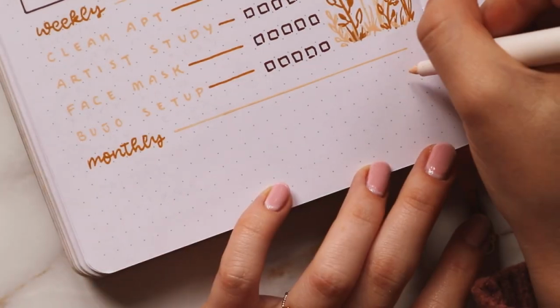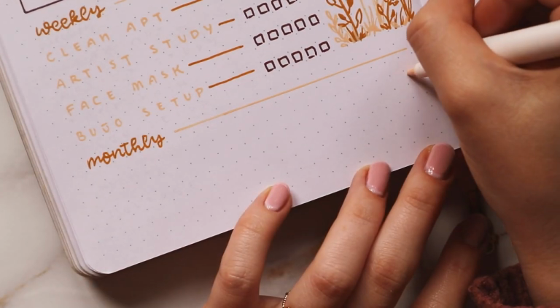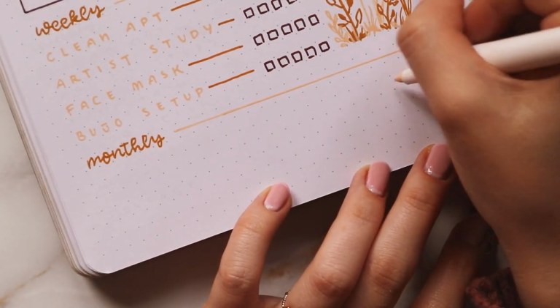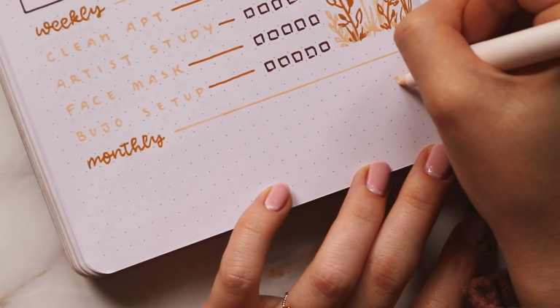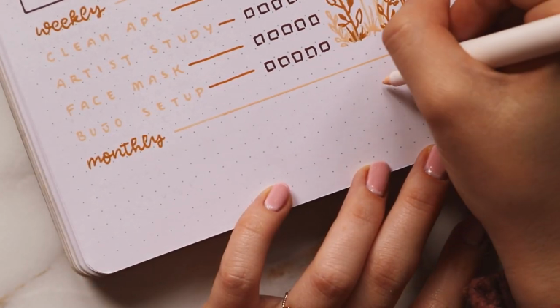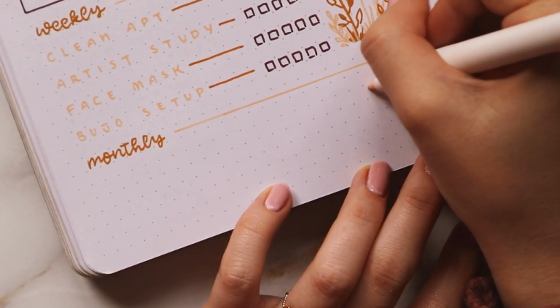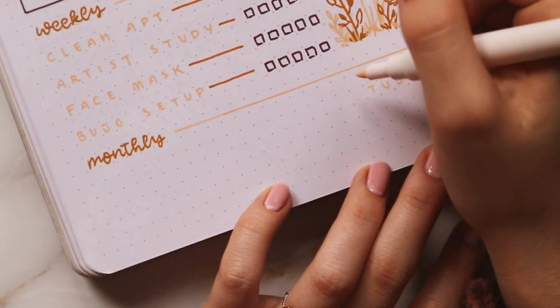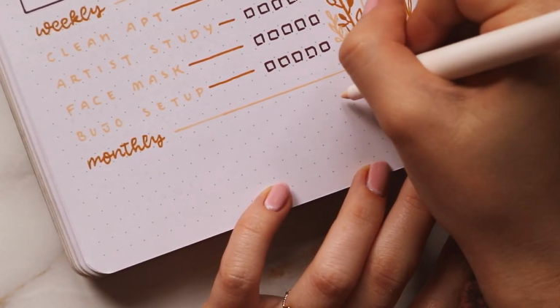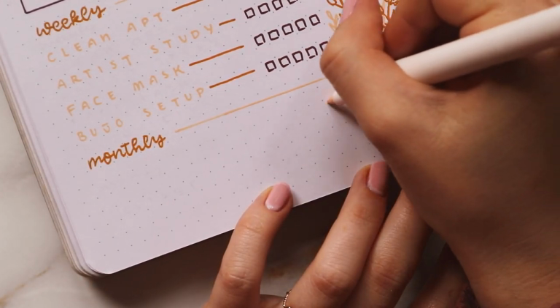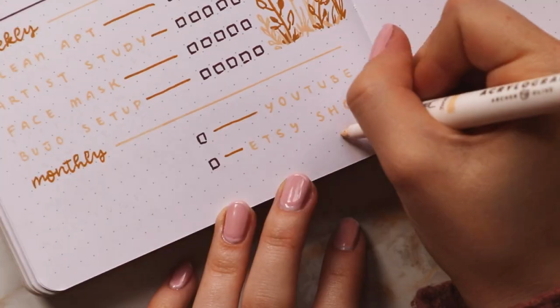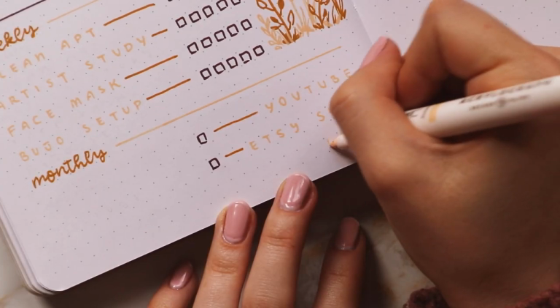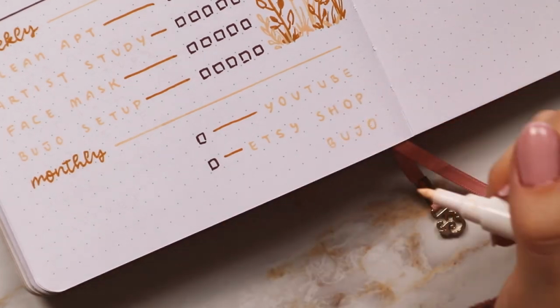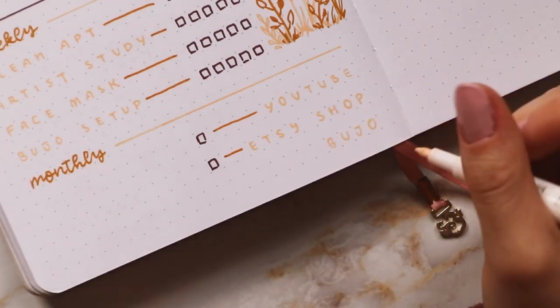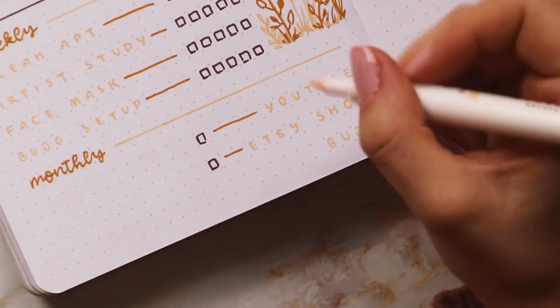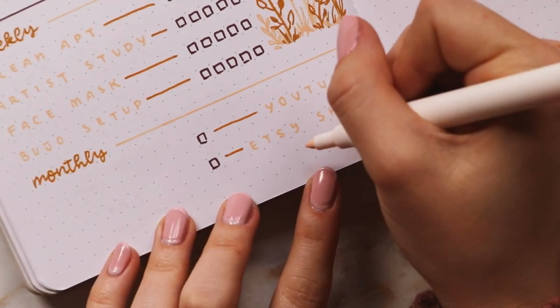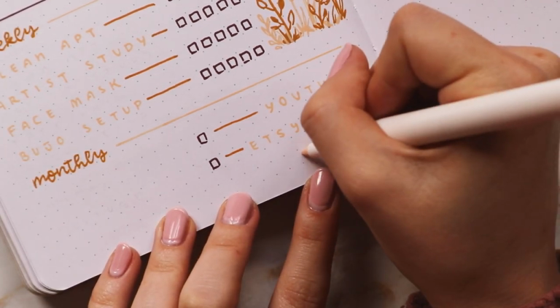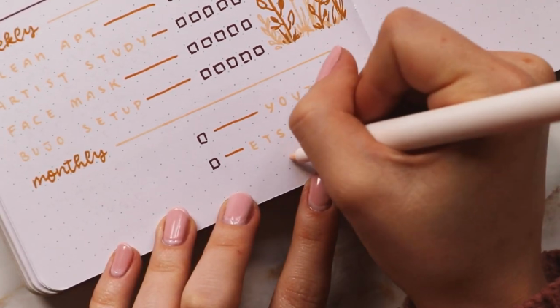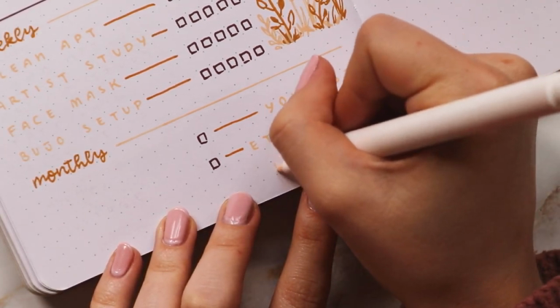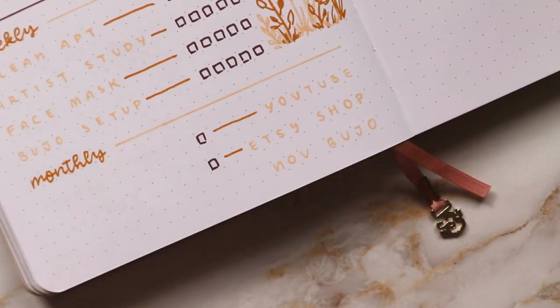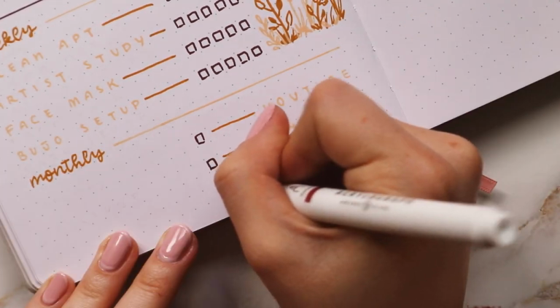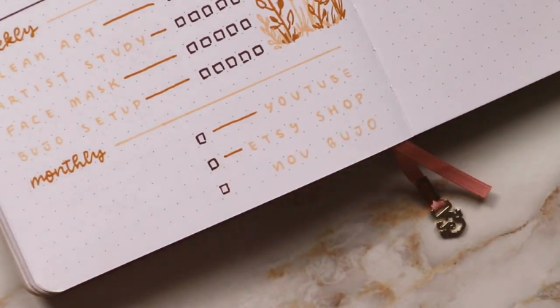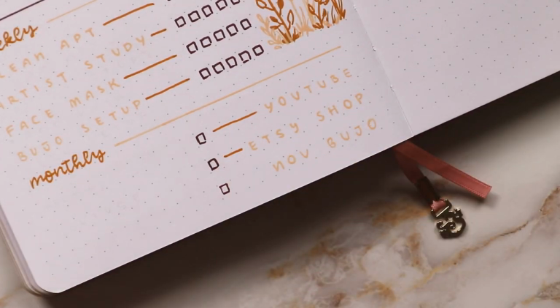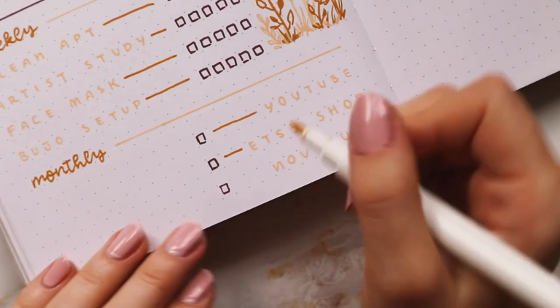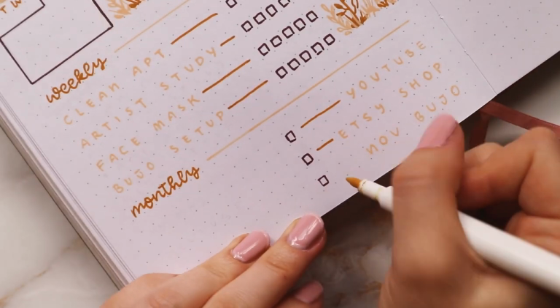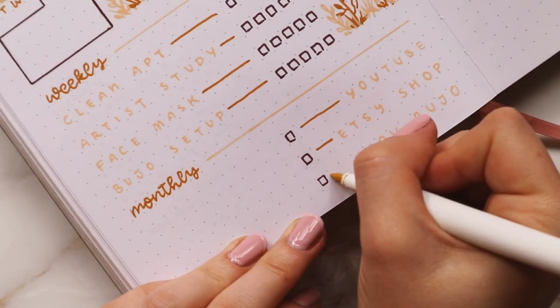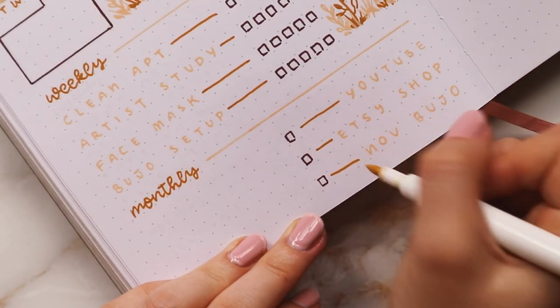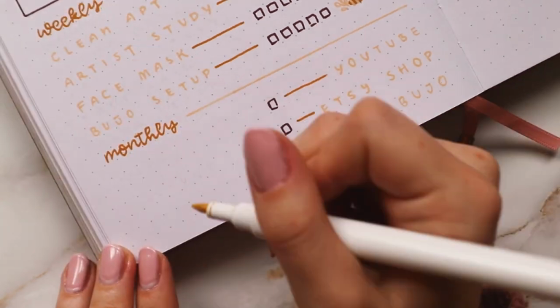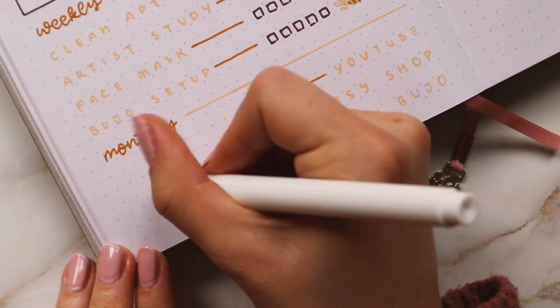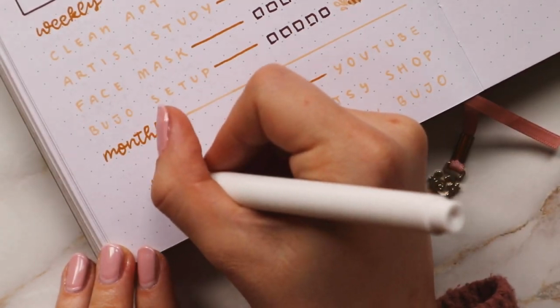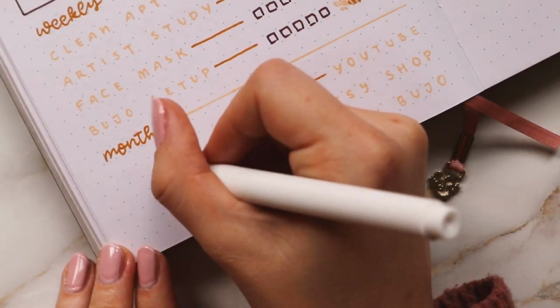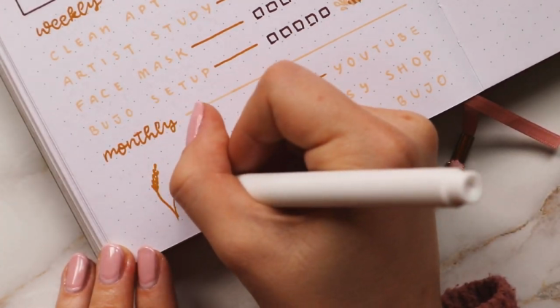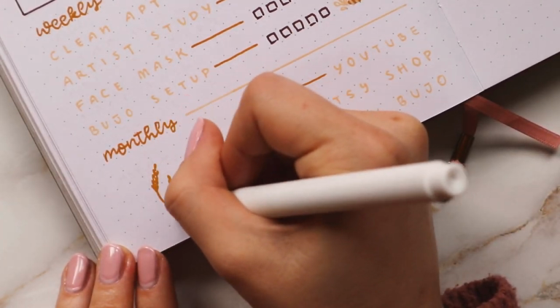Like last month, I placed my monthly habits on the right side so that I can place the doodles on the left side. To me, it makes the whole page look a lot more balanced.